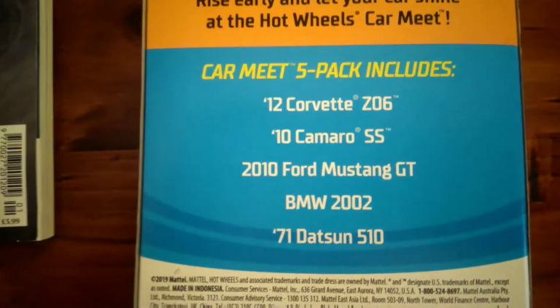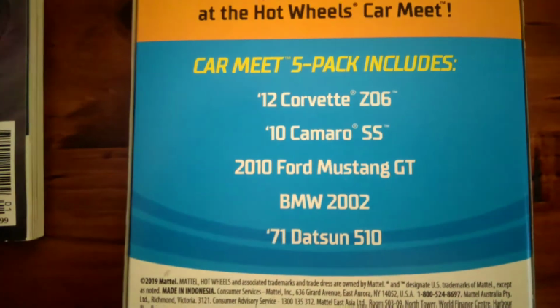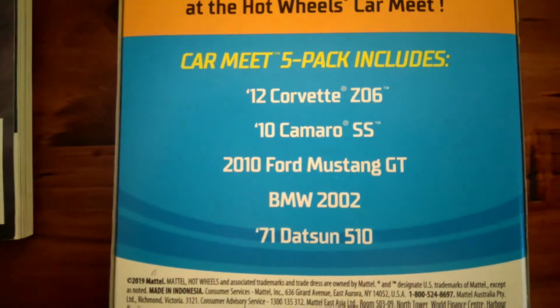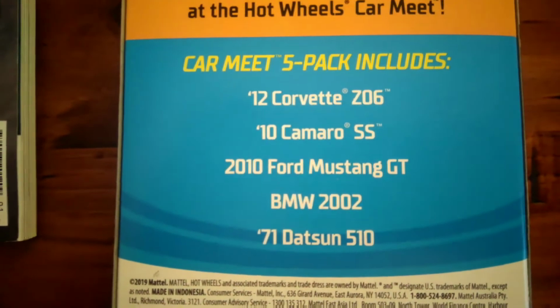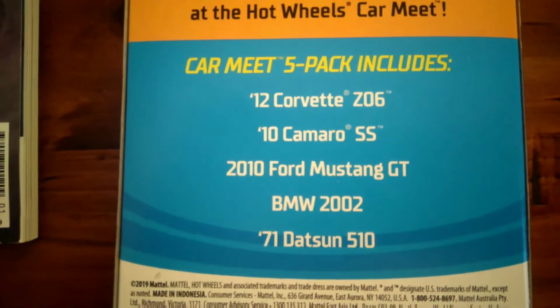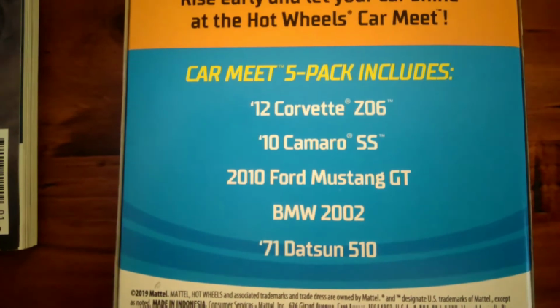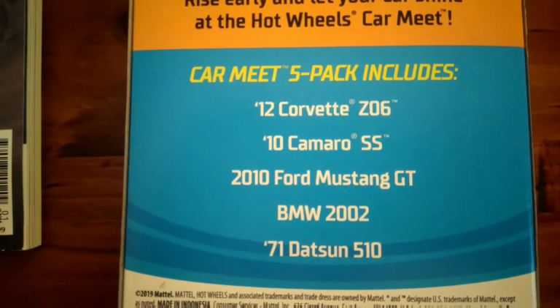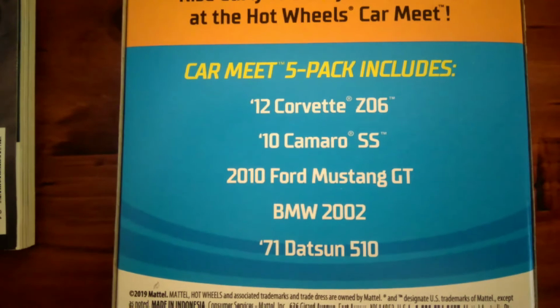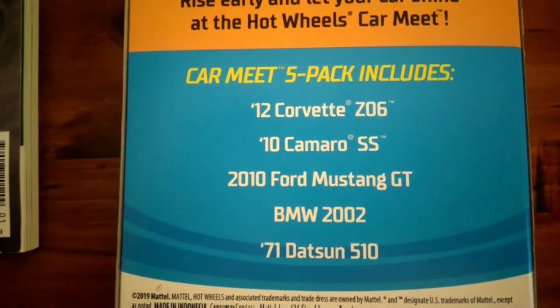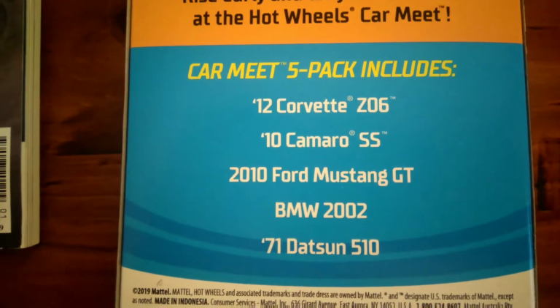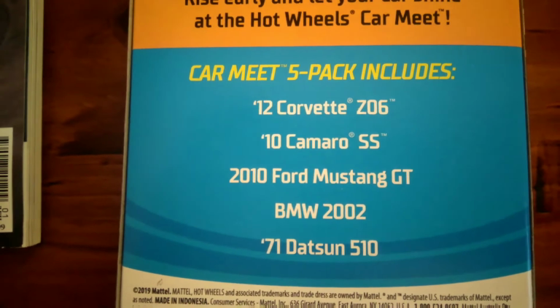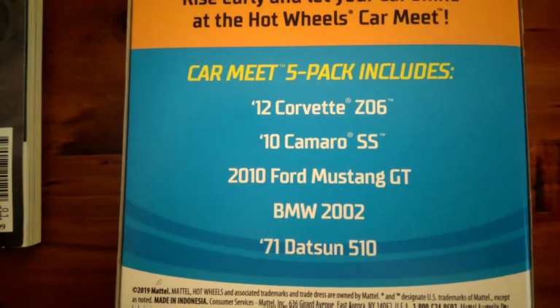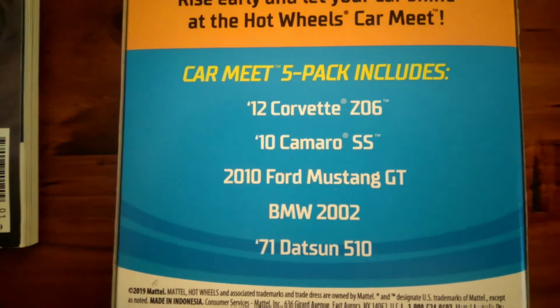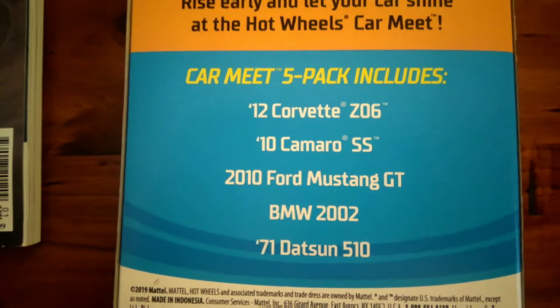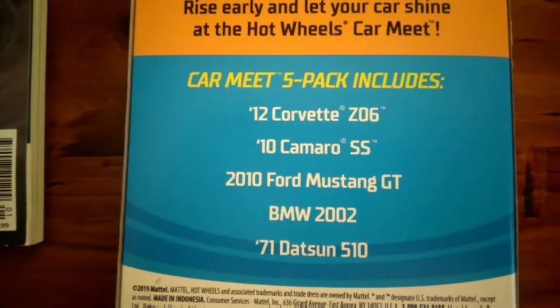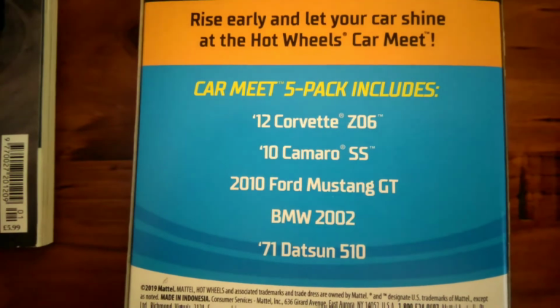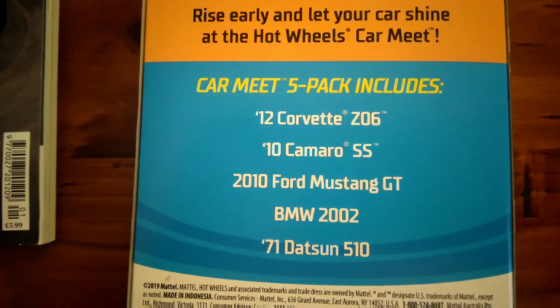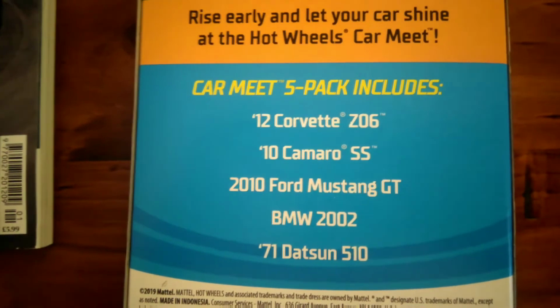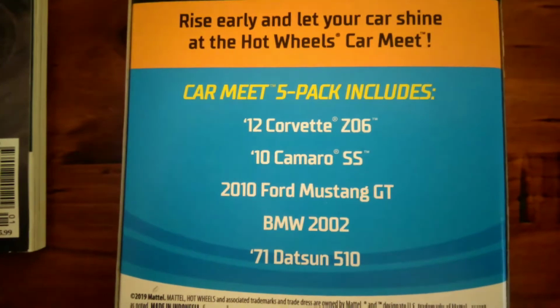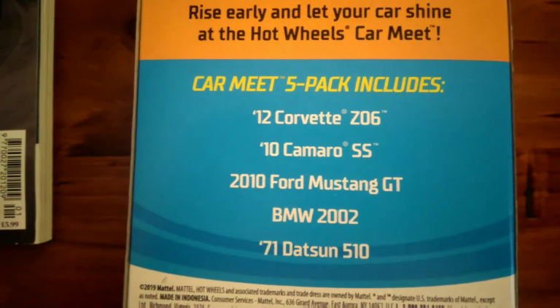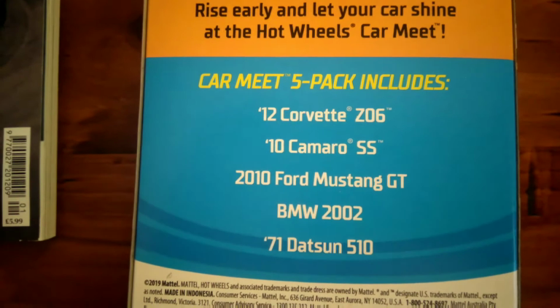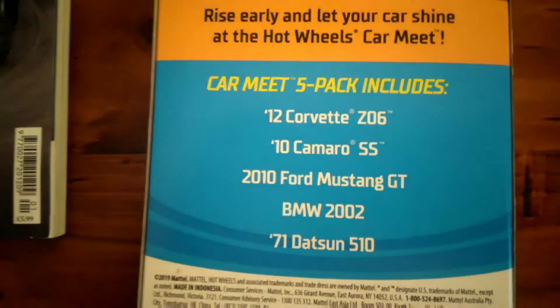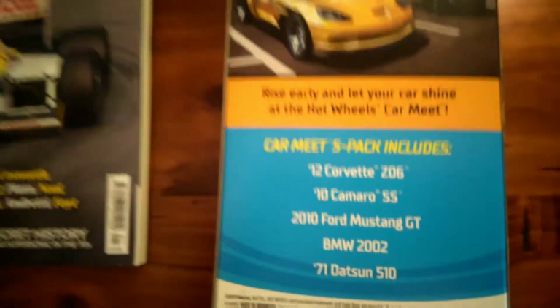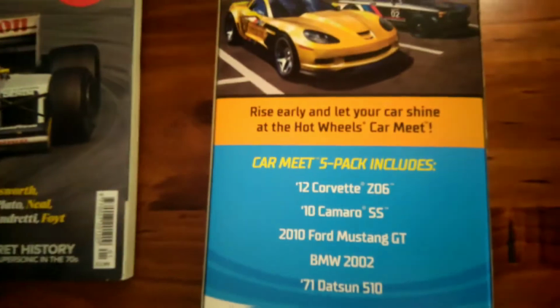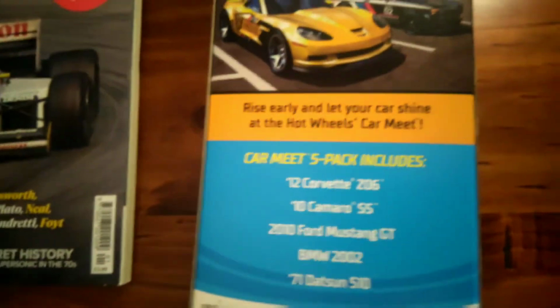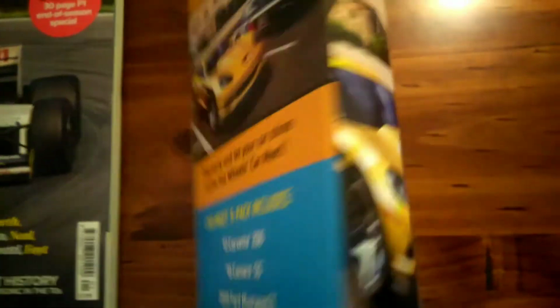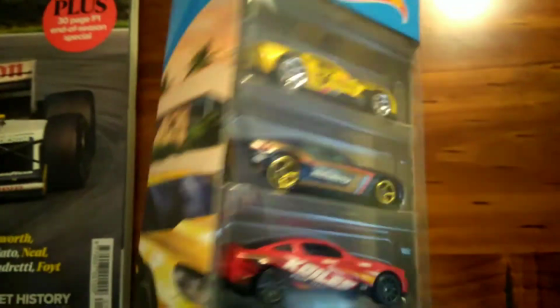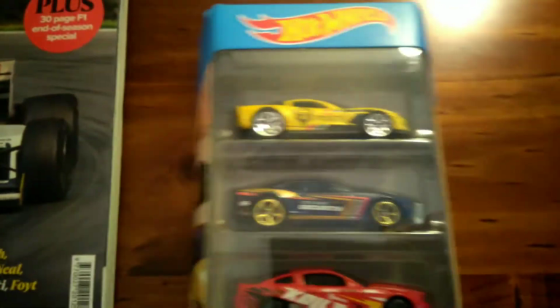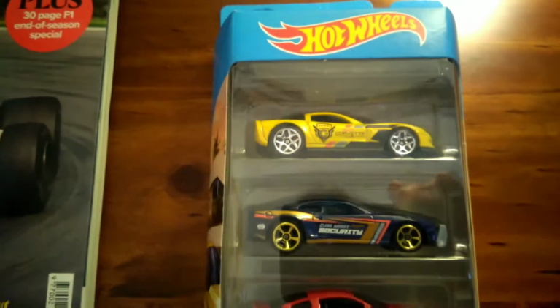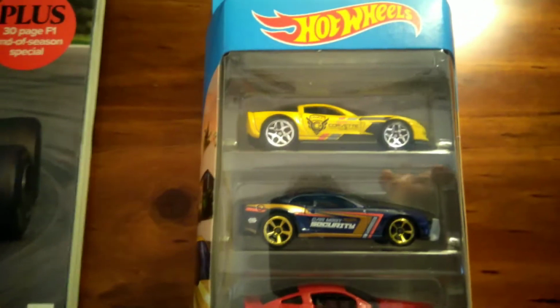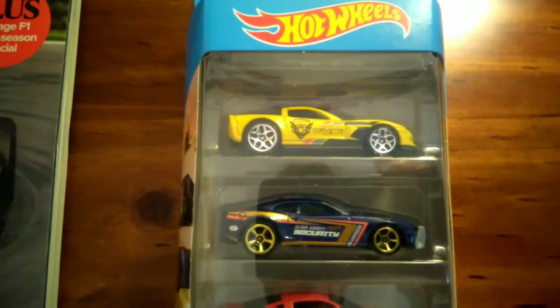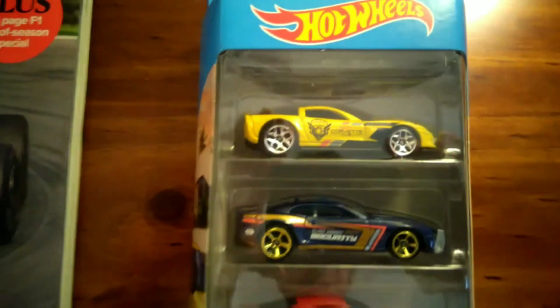There's the cars in this pack. I think the BMW 2002 and the 71 Datsun 510 will be the ones that us collectors are most looking forward to. All five cars are pretty good.